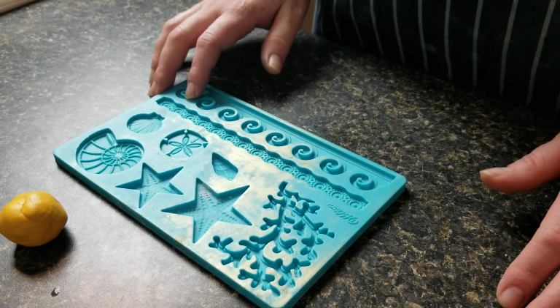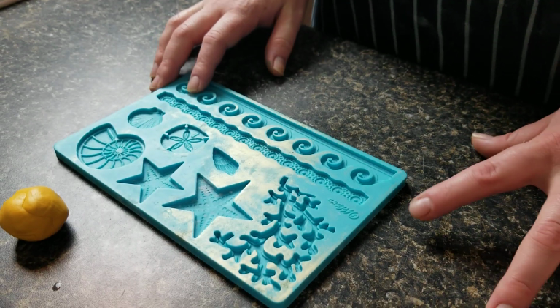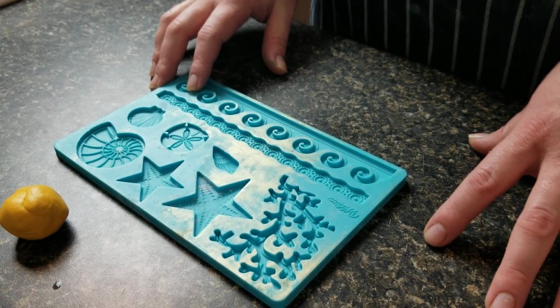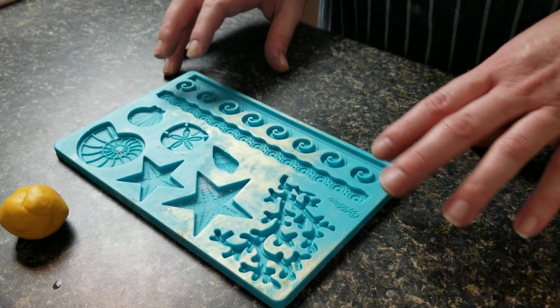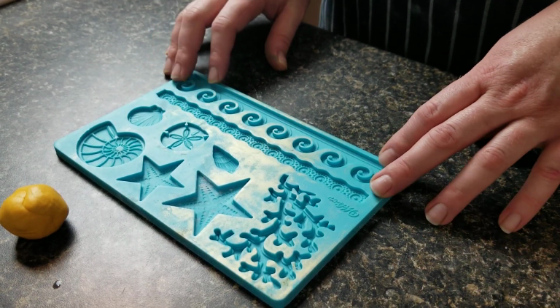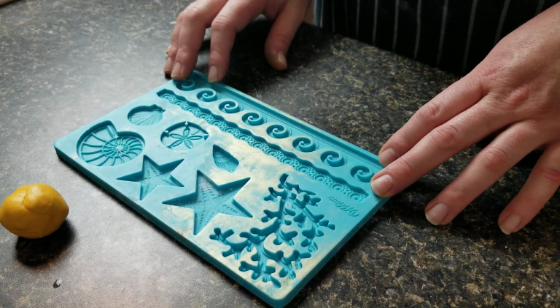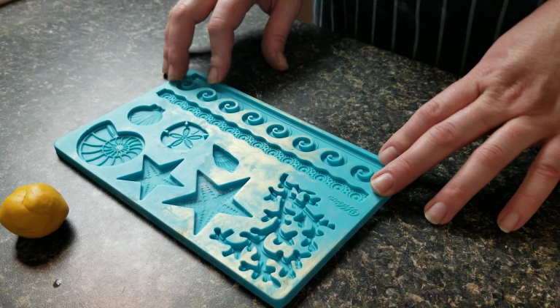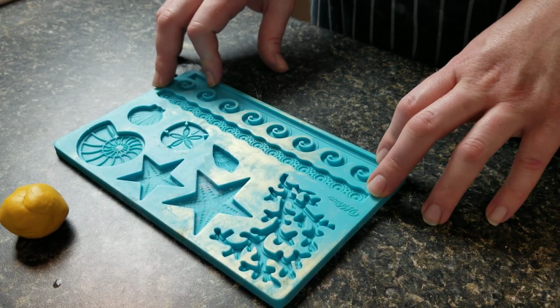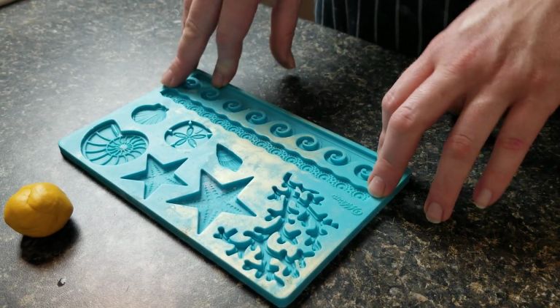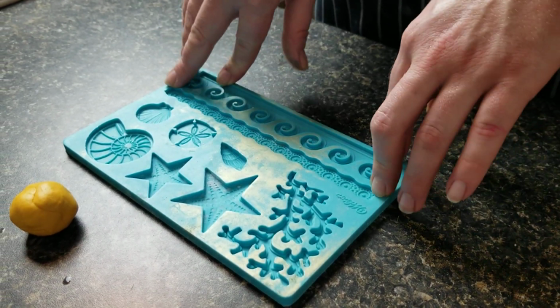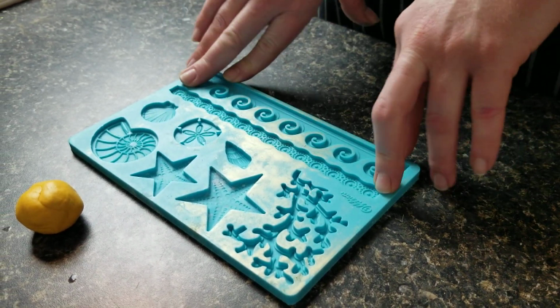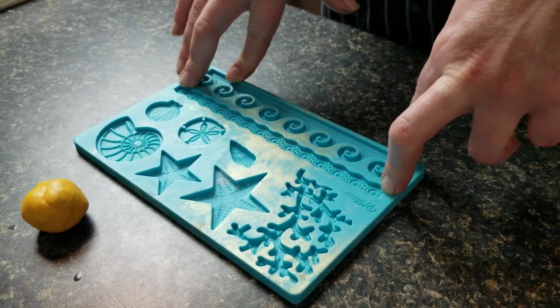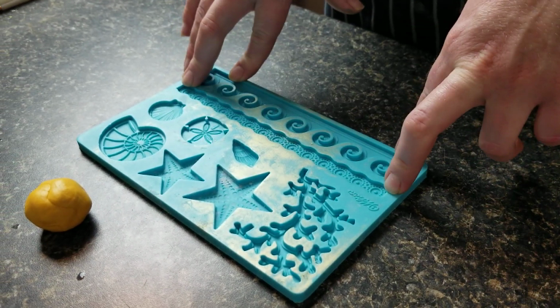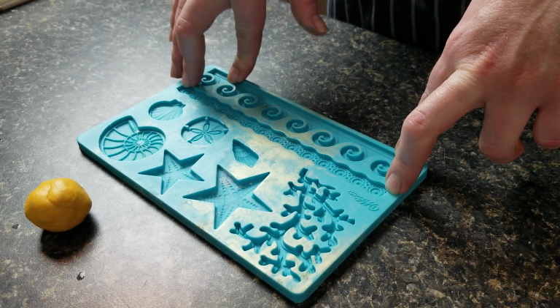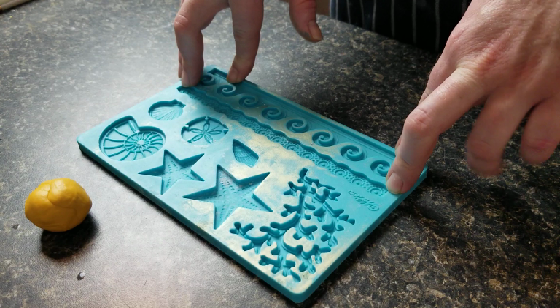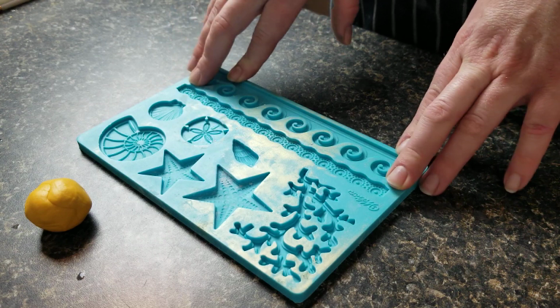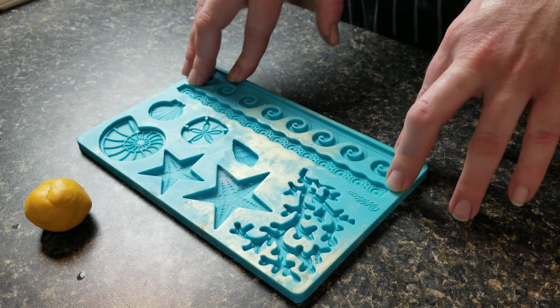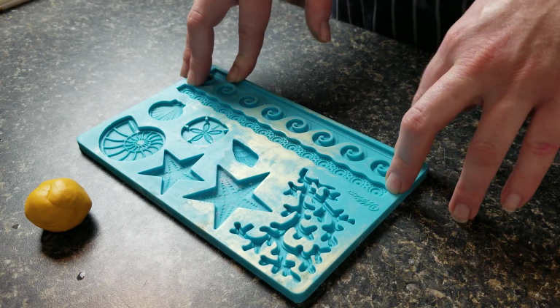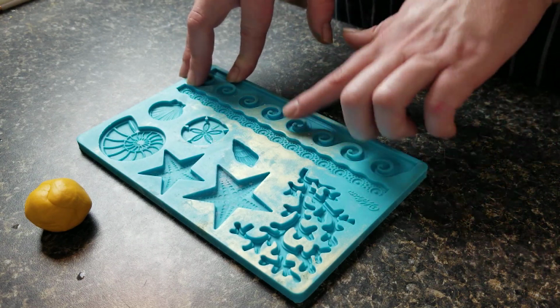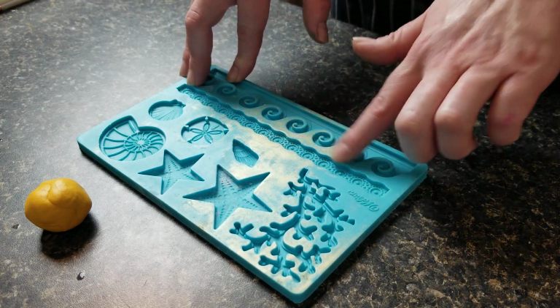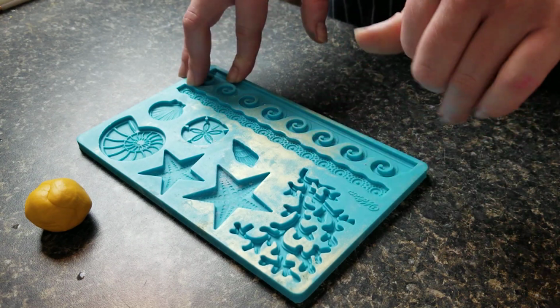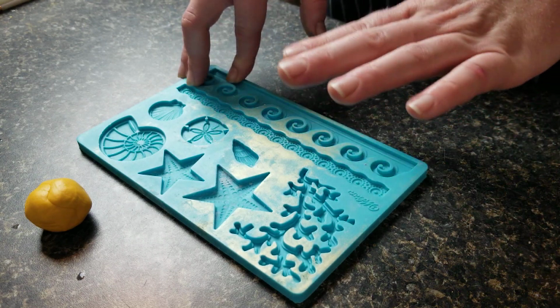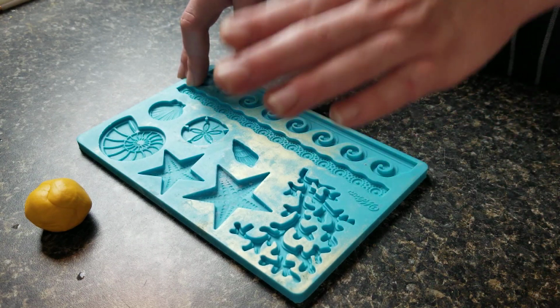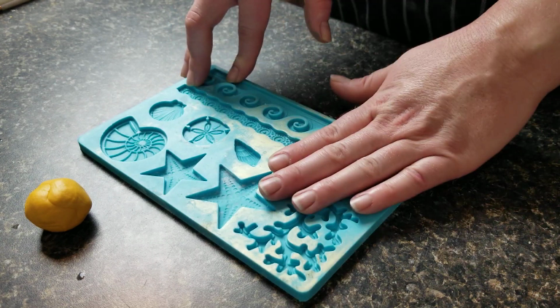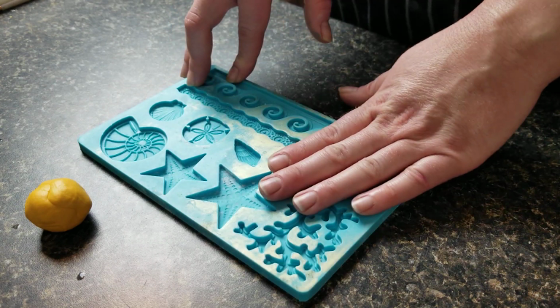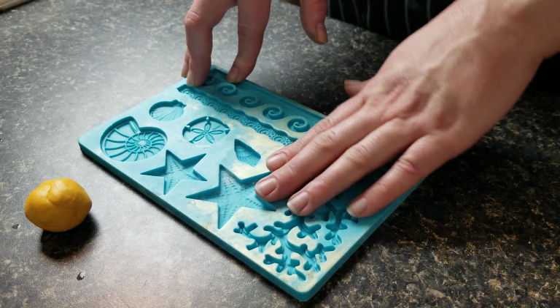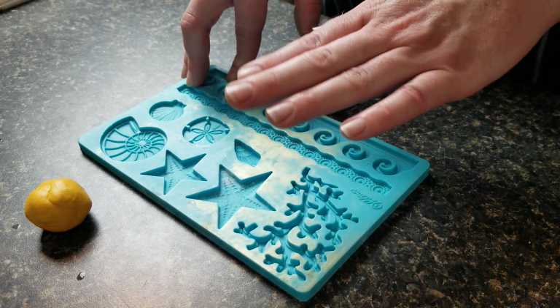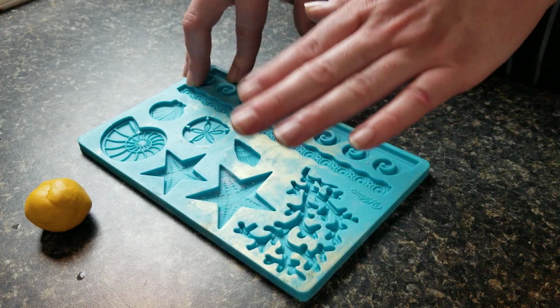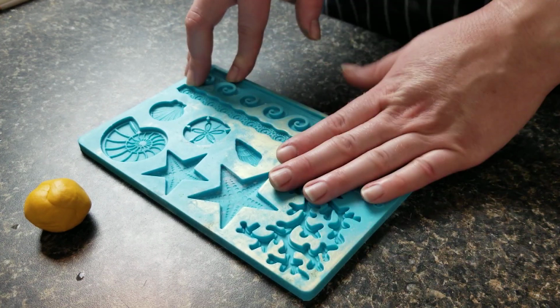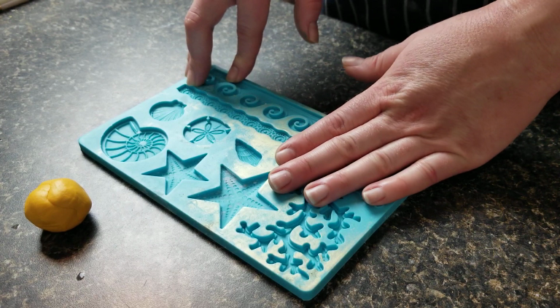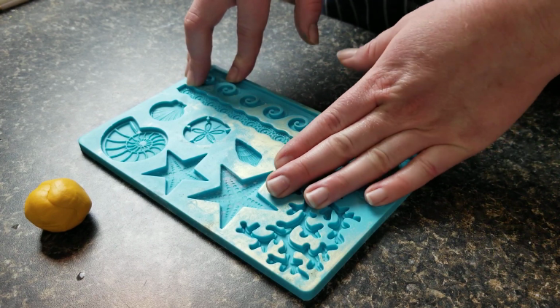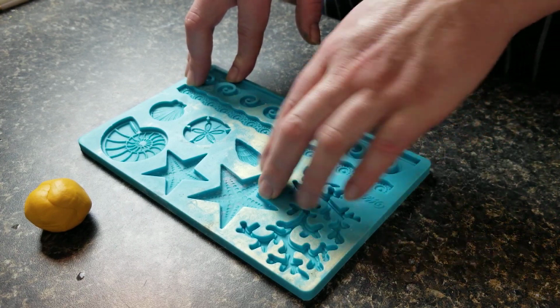Hi guys! I was just getting ready to make a gold fondant tiara, and I thought I would shoot a quick video to show you how I make, how I mold my small fondant details, and how I add my gold luster dust to them.